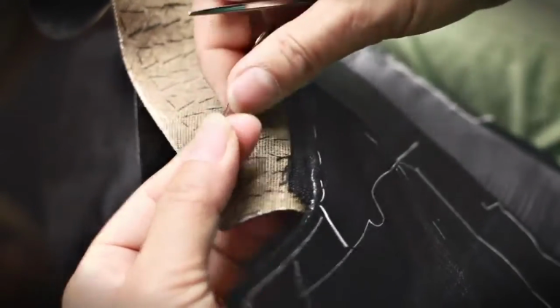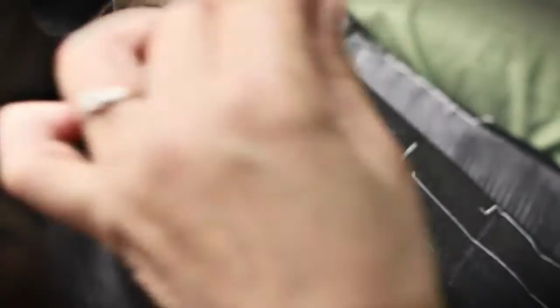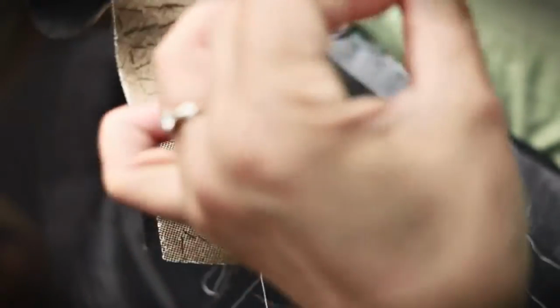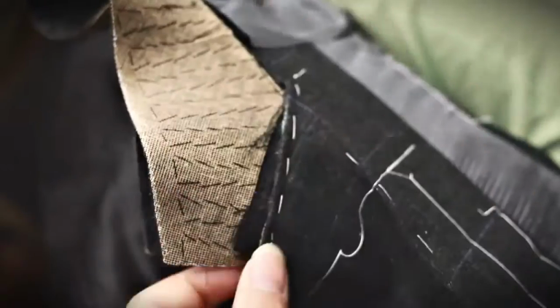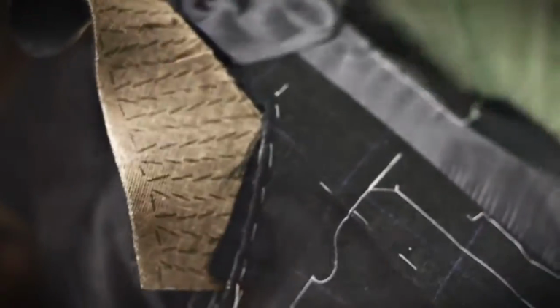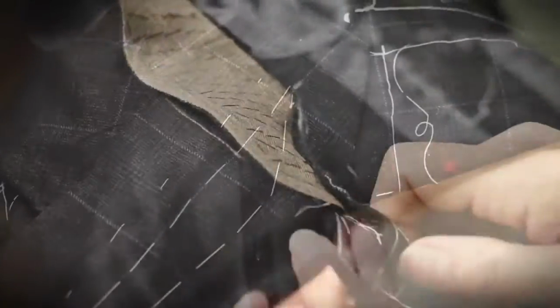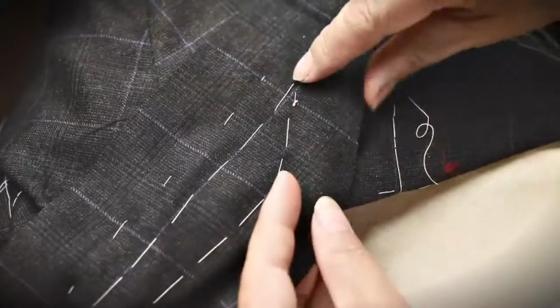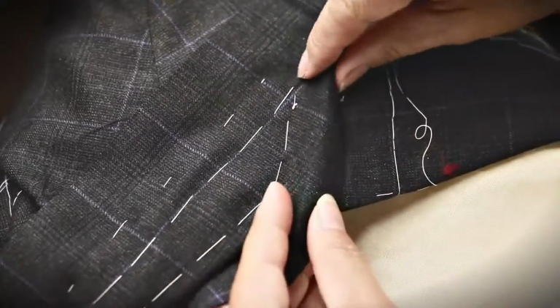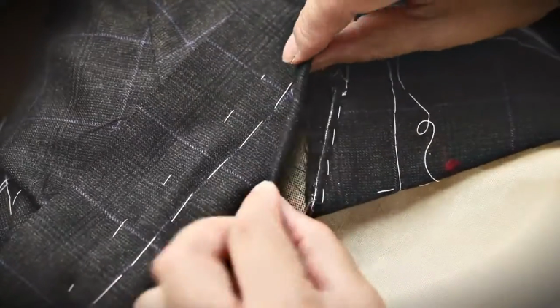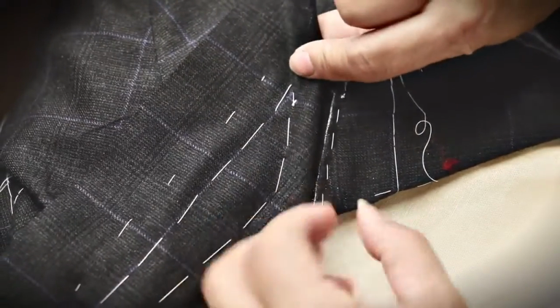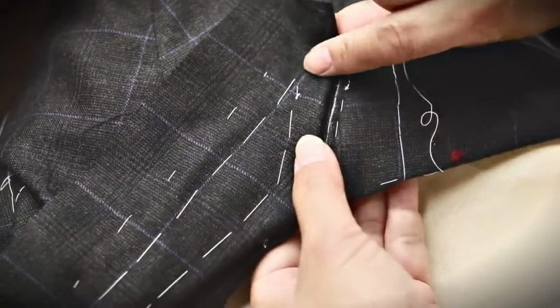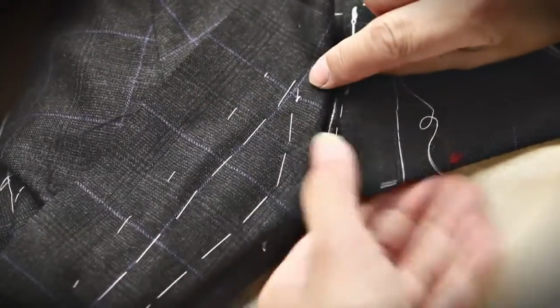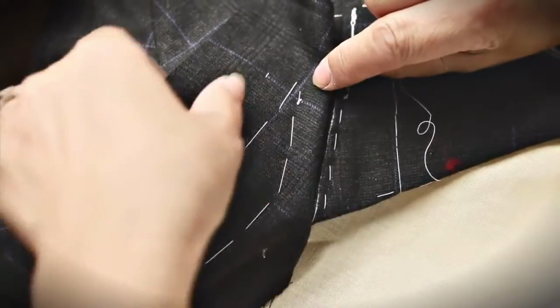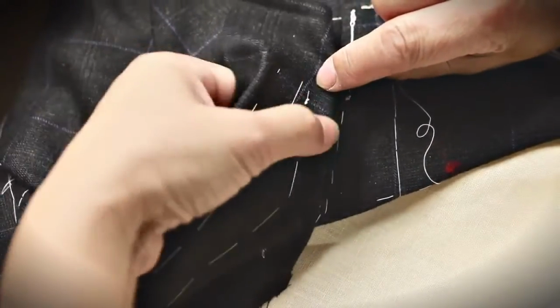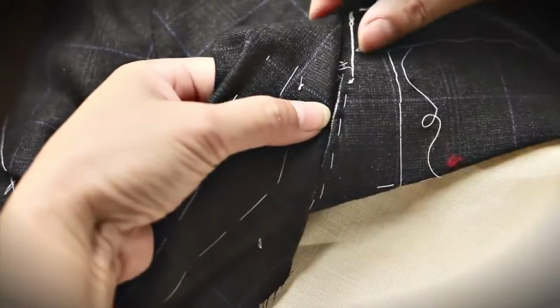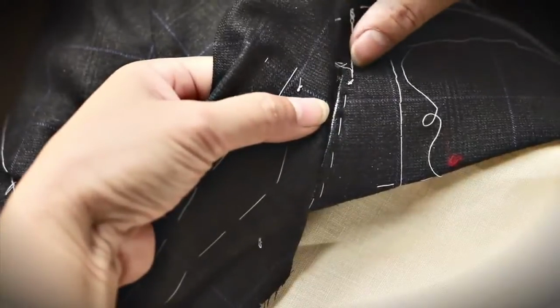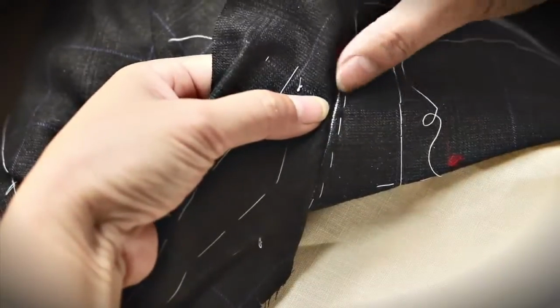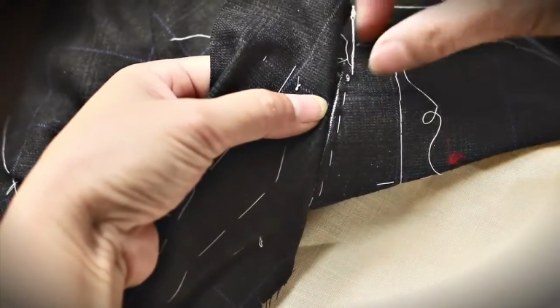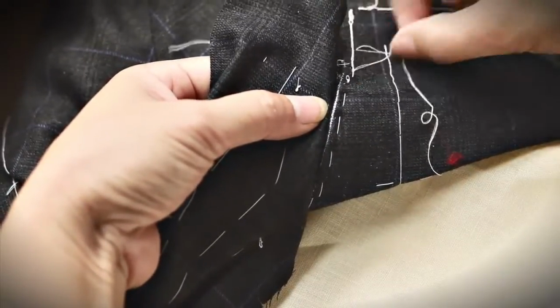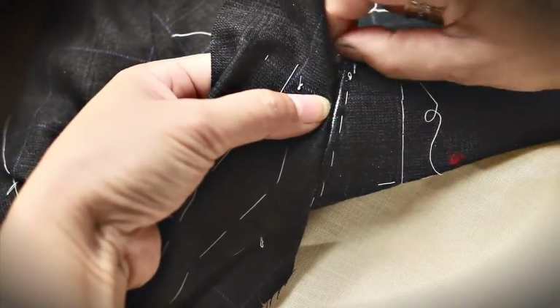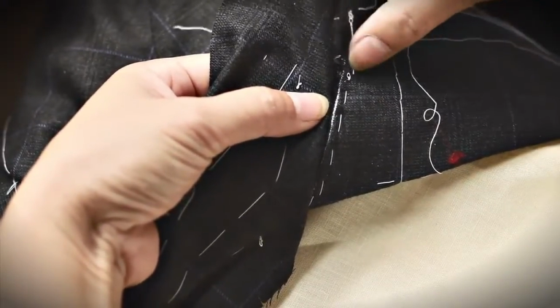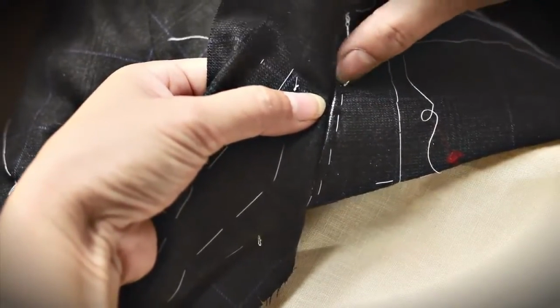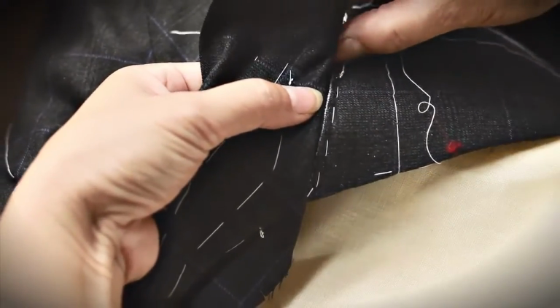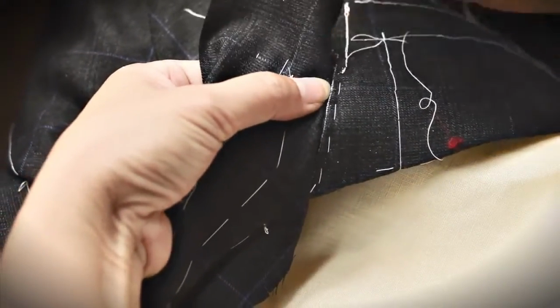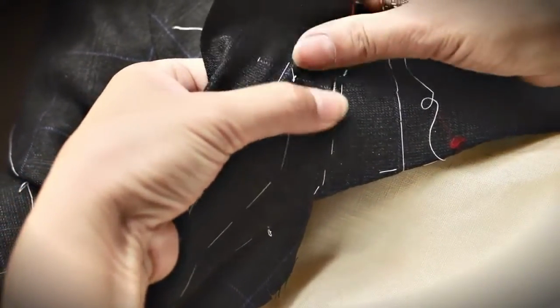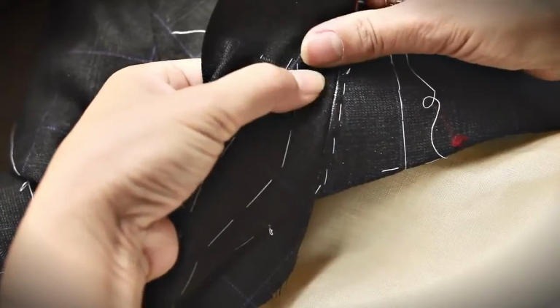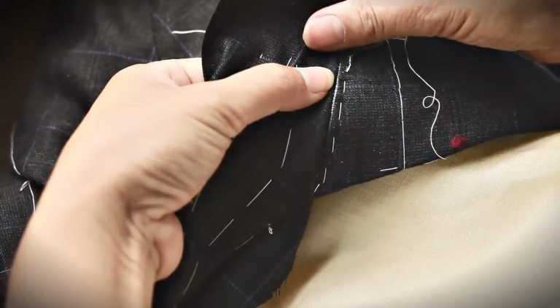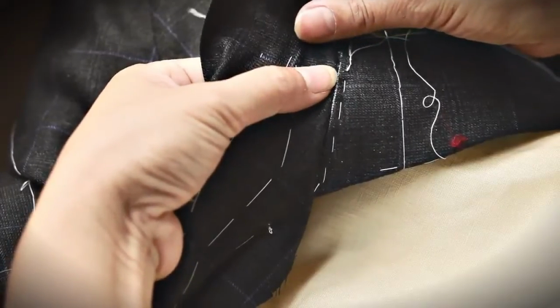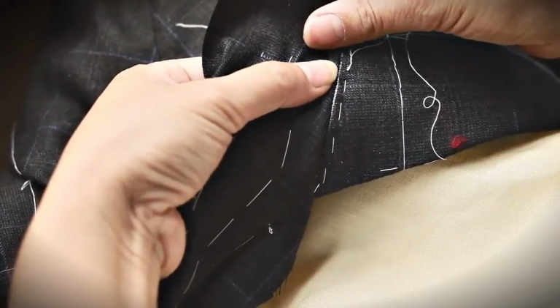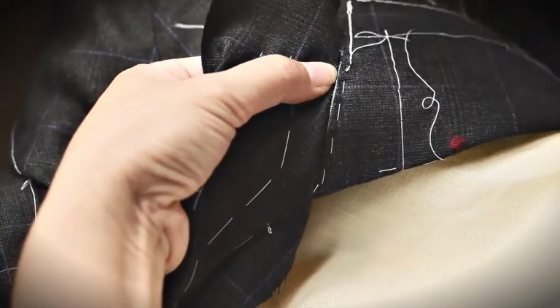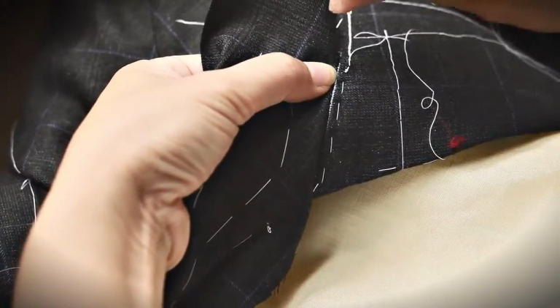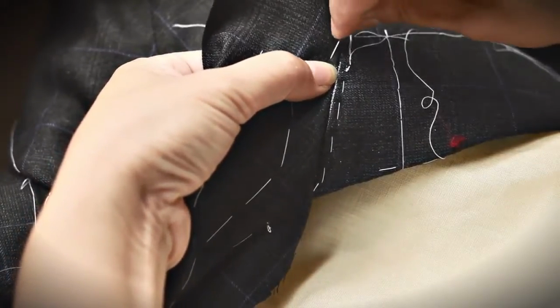This kind of craftsmanship takes a lot of time. The collar alone requires nine separate steps, all done with simply a needle and thread. But only by working by hand can we achieve the kind of balance and symmetry that are the hallmark of an Oxford suit.